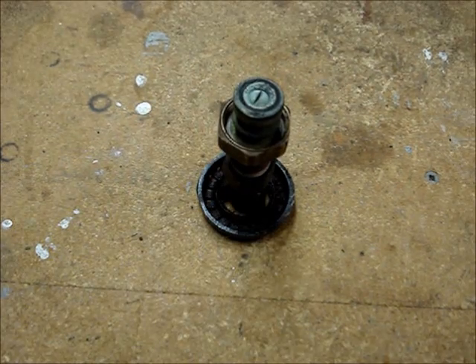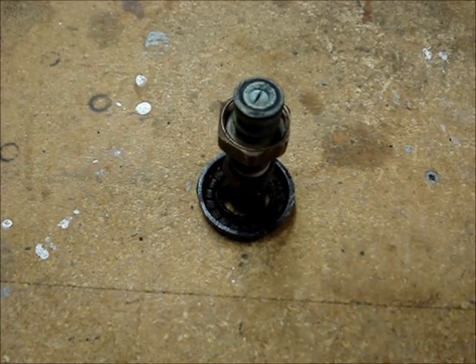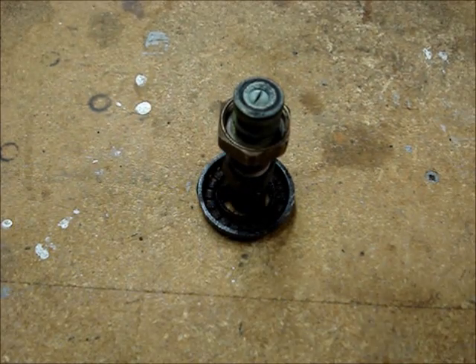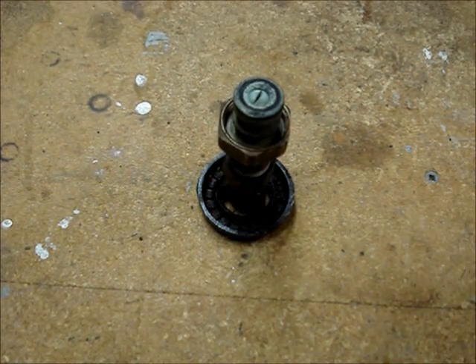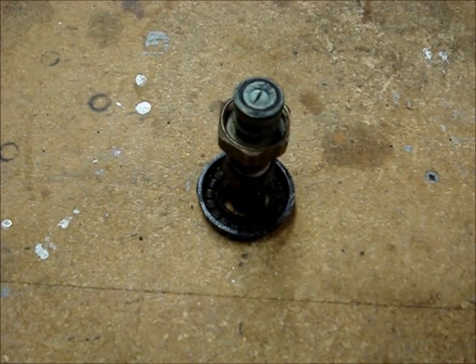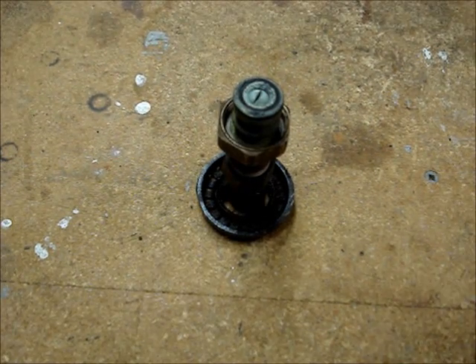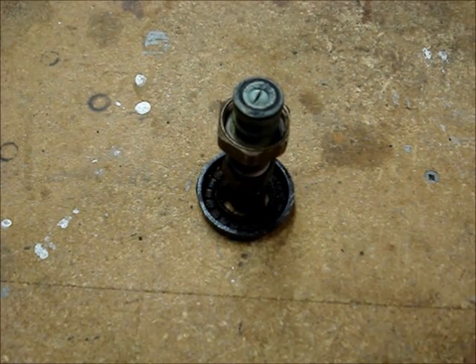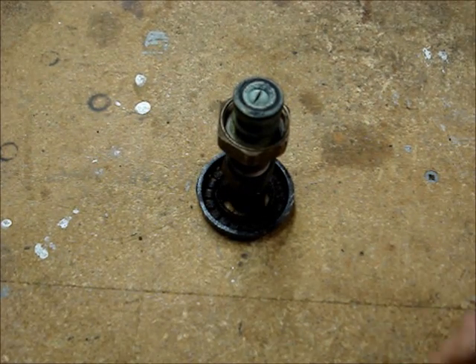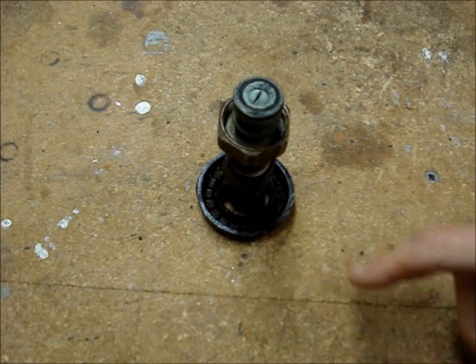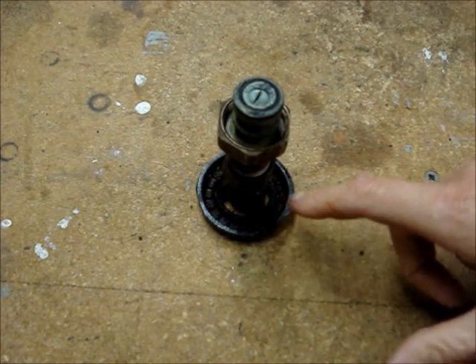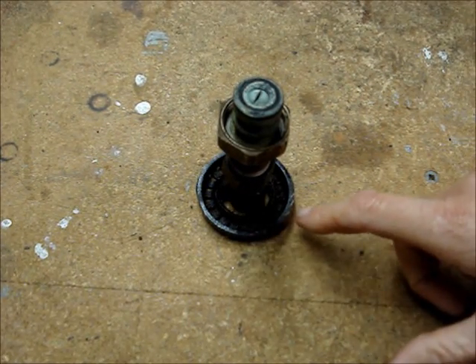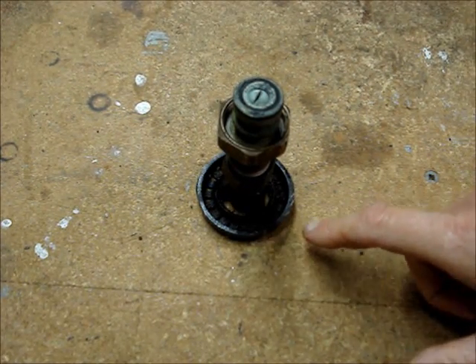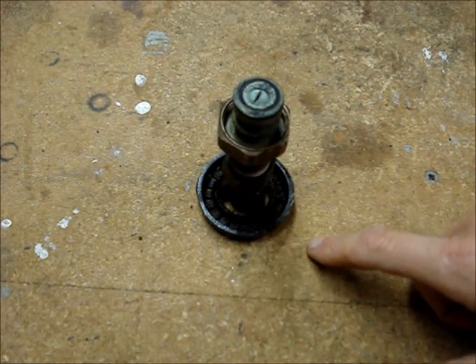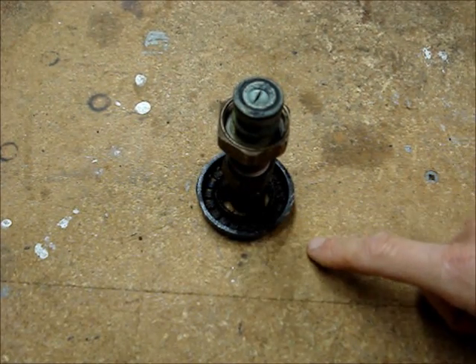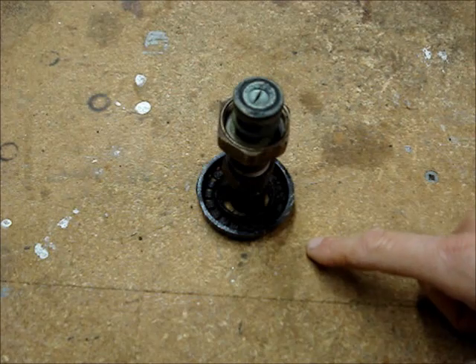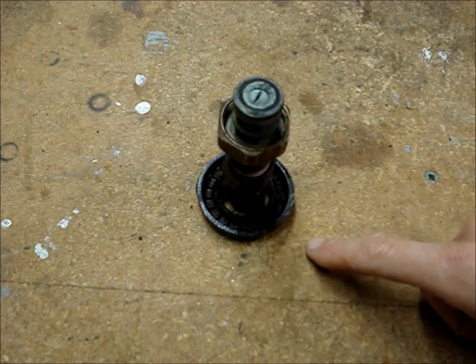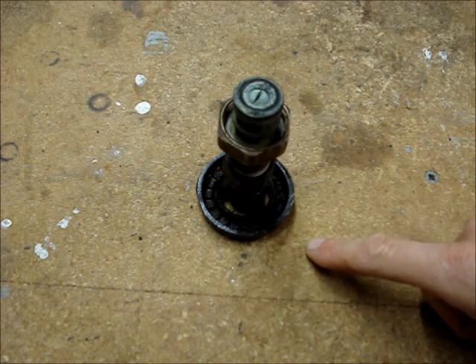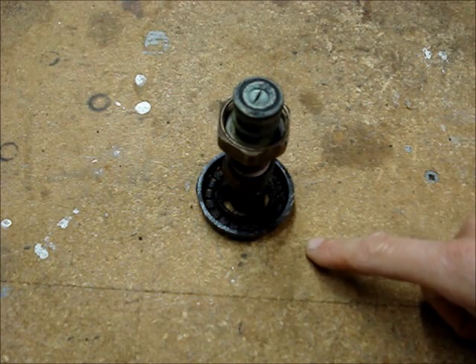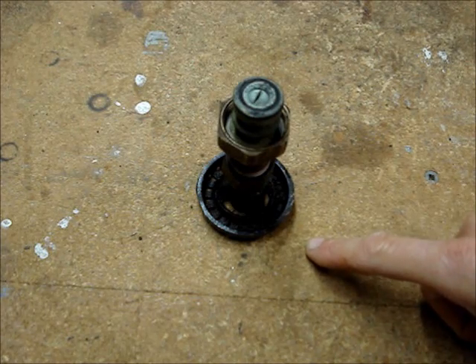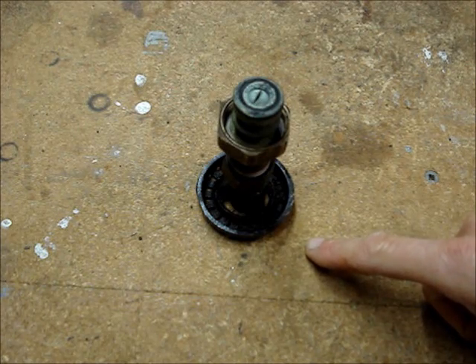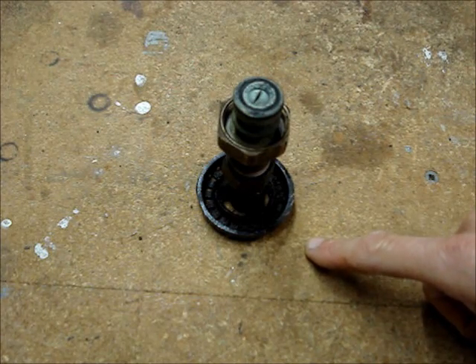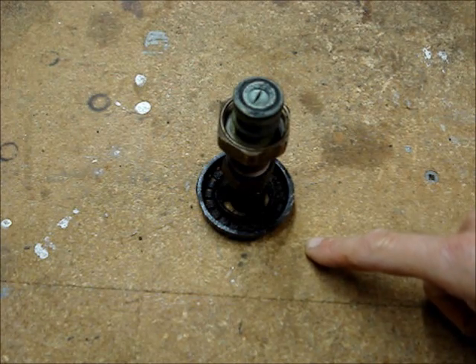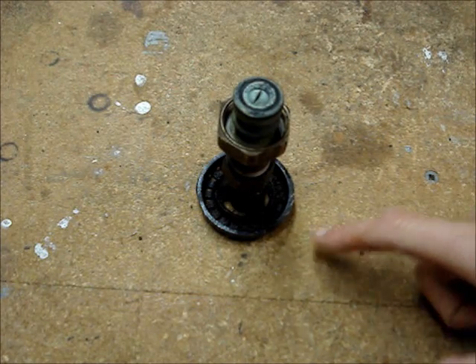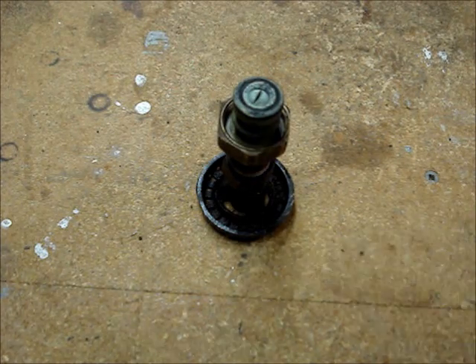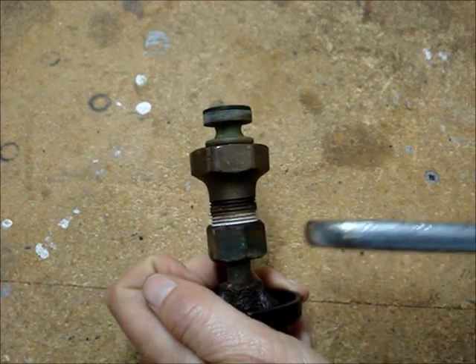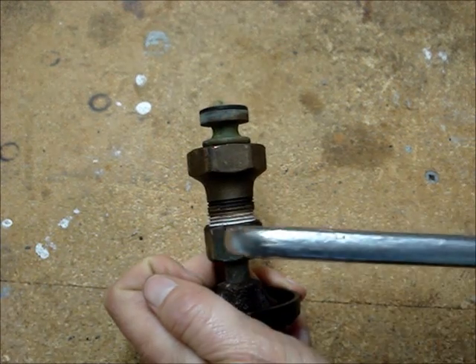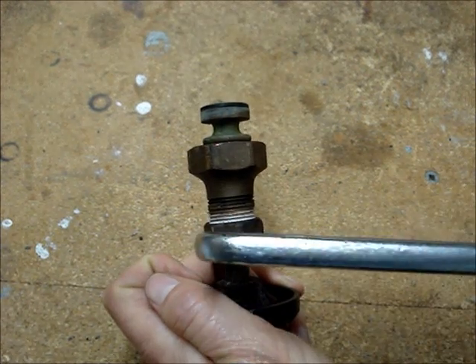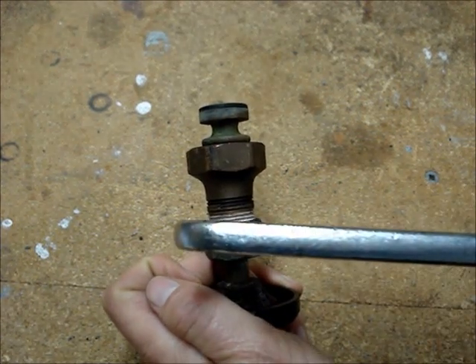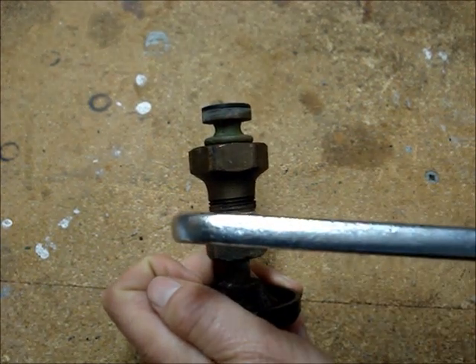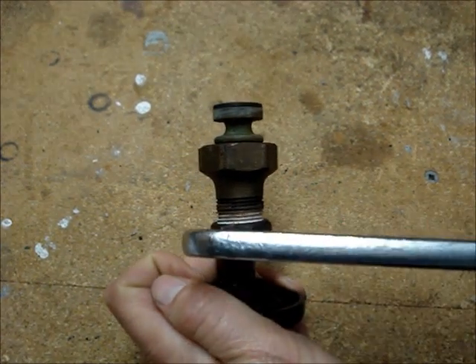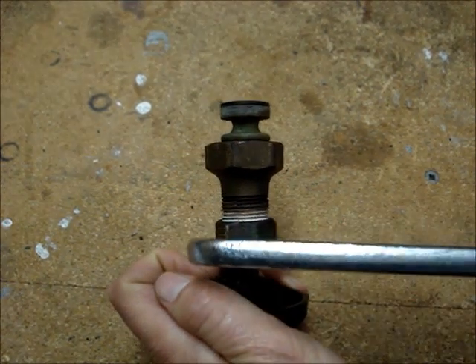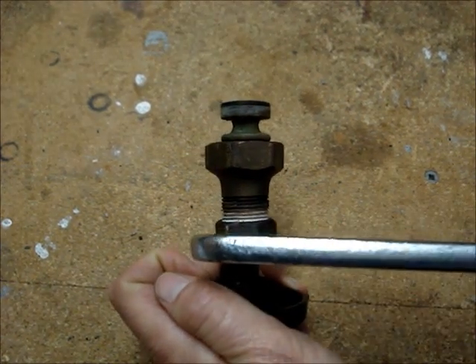Allow the valve stem to sit in this position for a few hours. Give it some gentle taps.